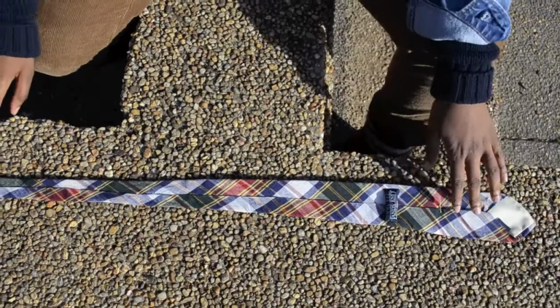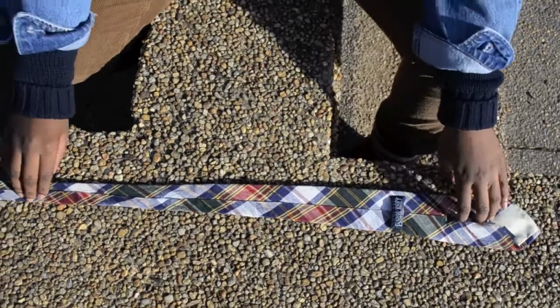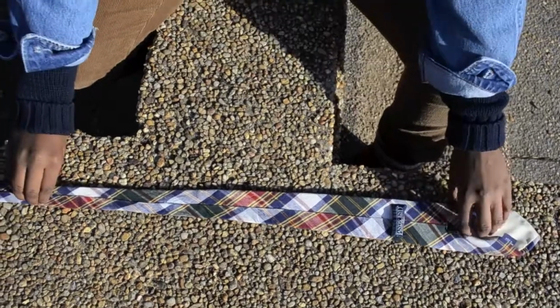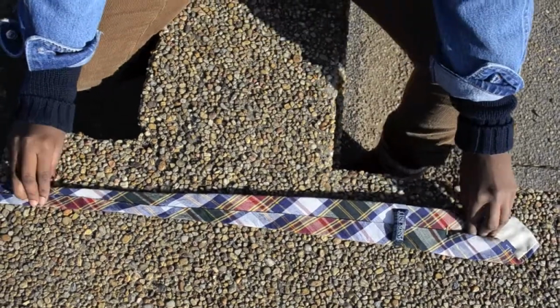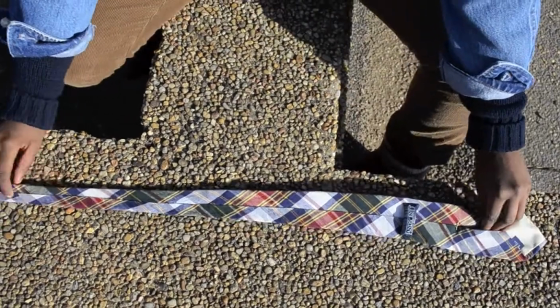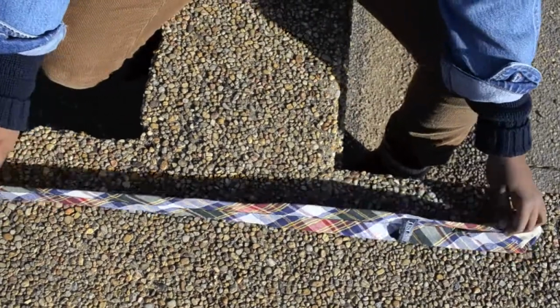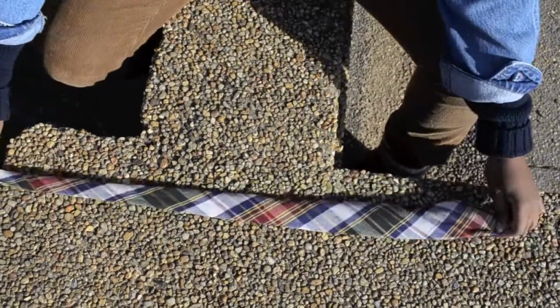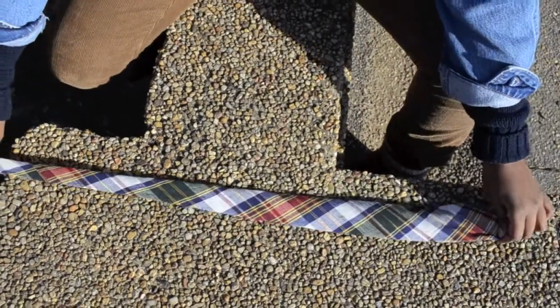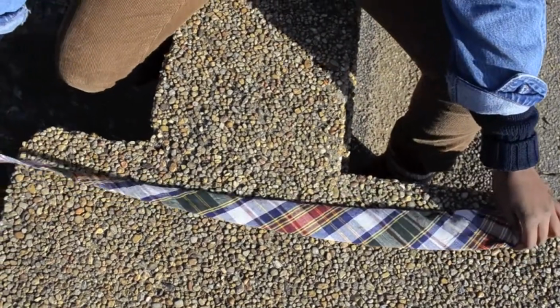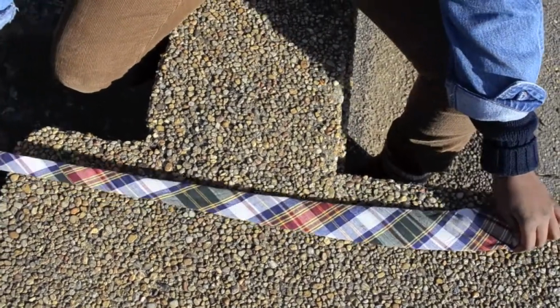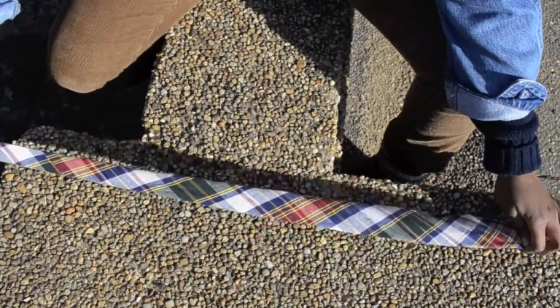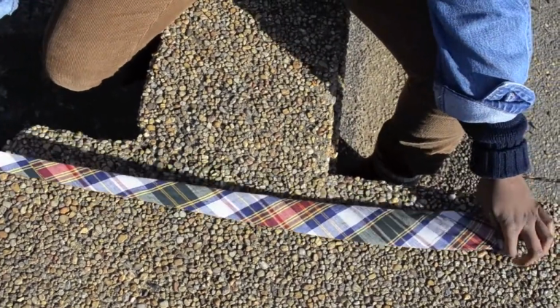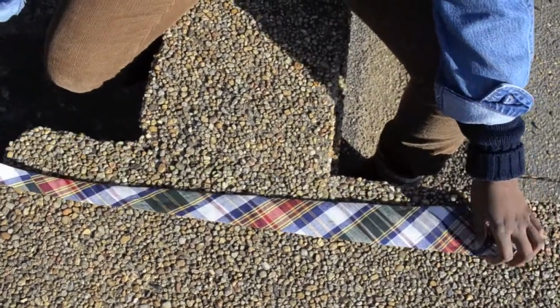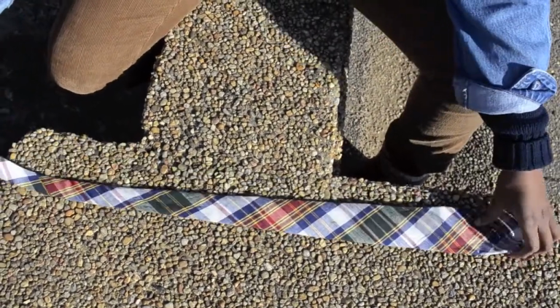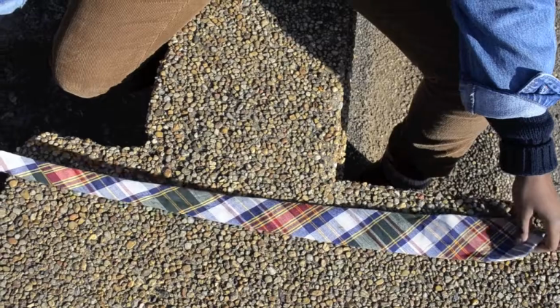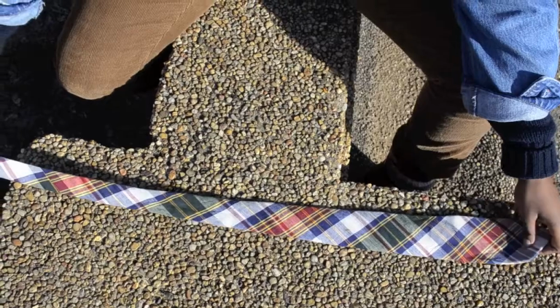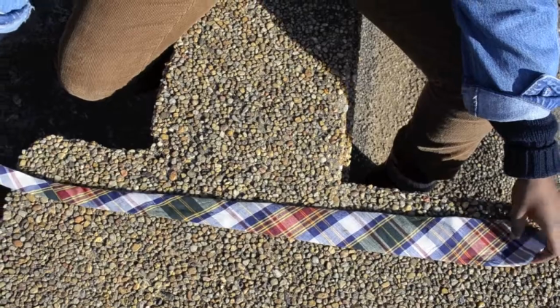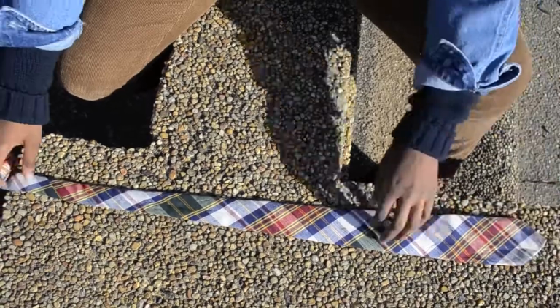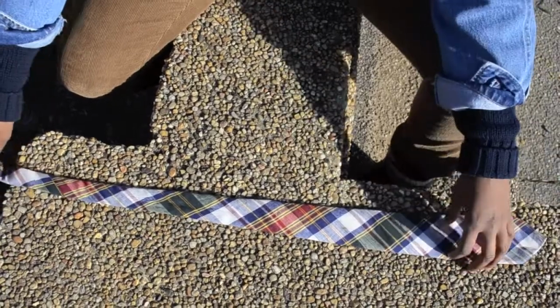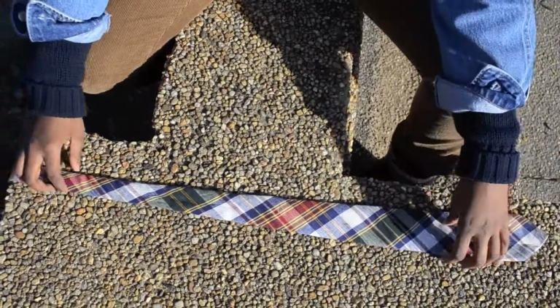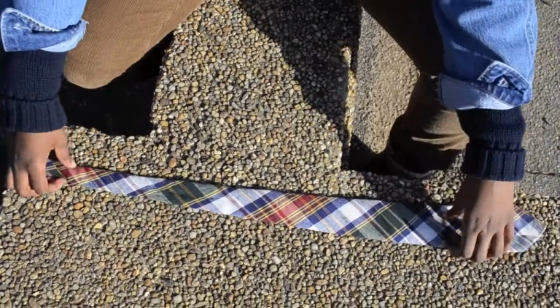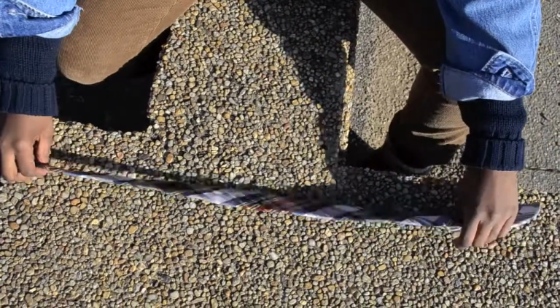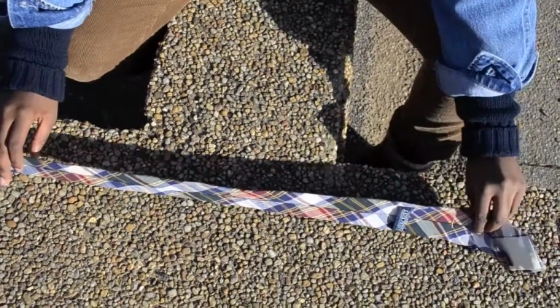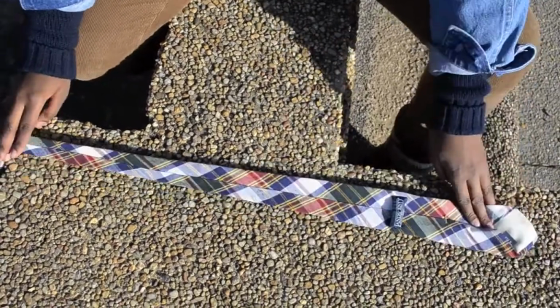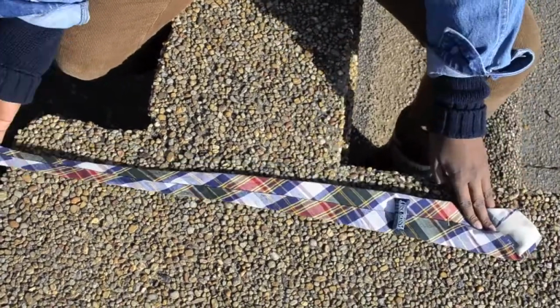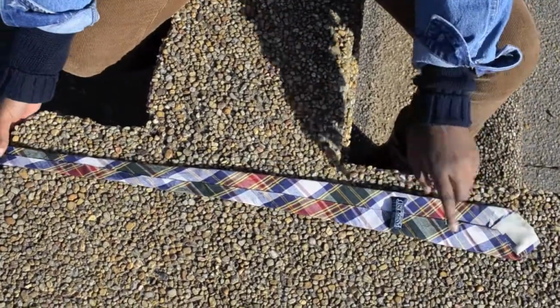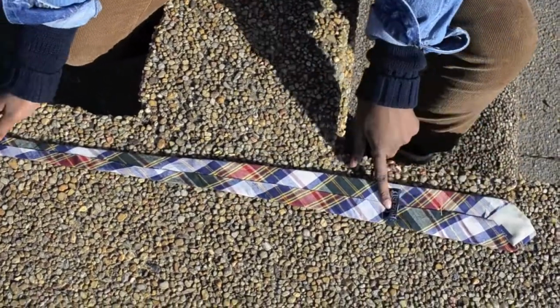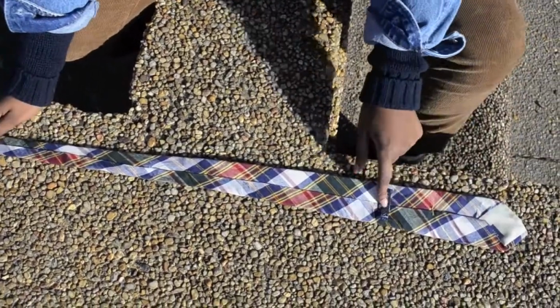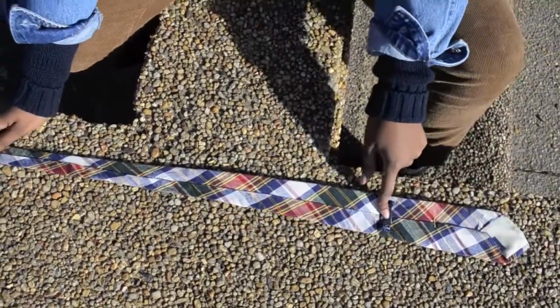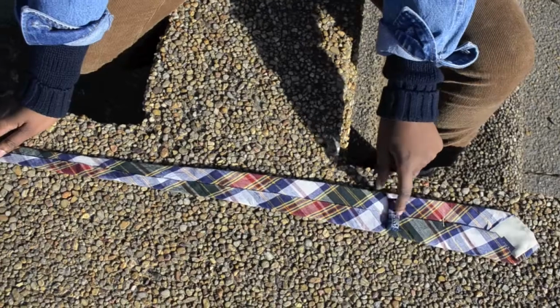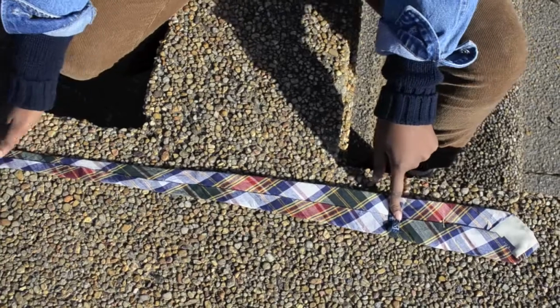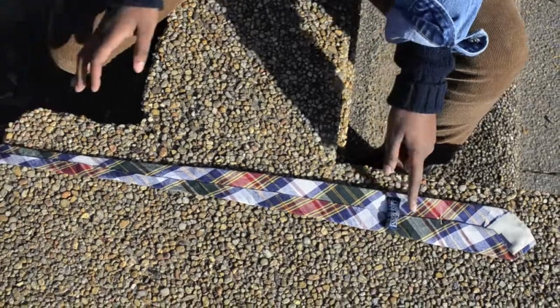I'm here to show you guys how to tie a bow tie from a normal tie. Here I have my tie and what you're going to do is turn it around, turn it over so that you have the back side and you can have that latch.